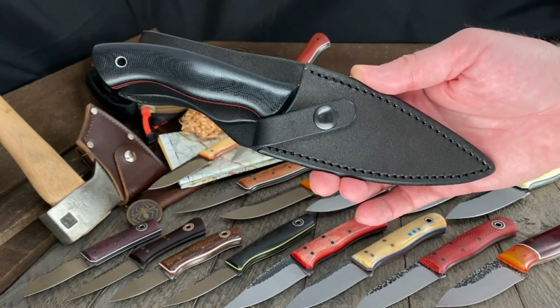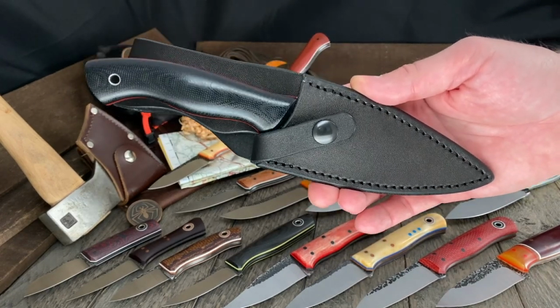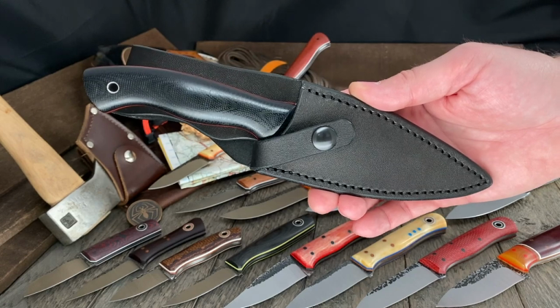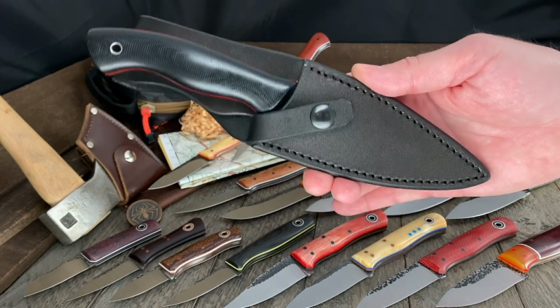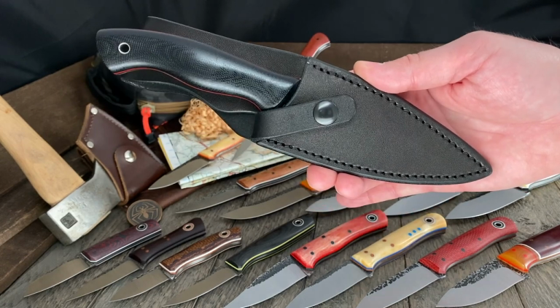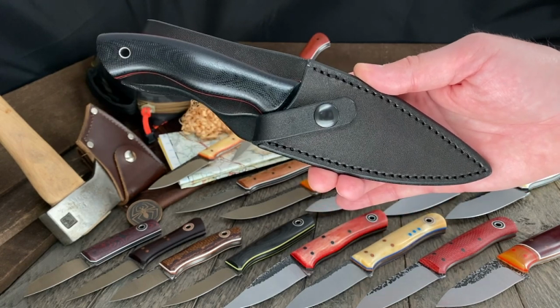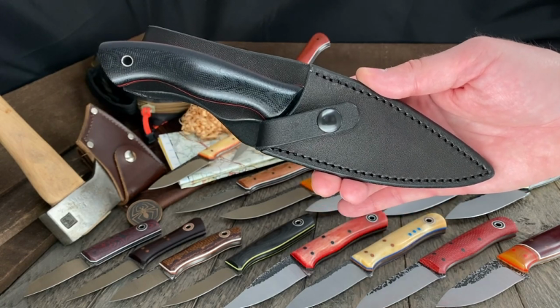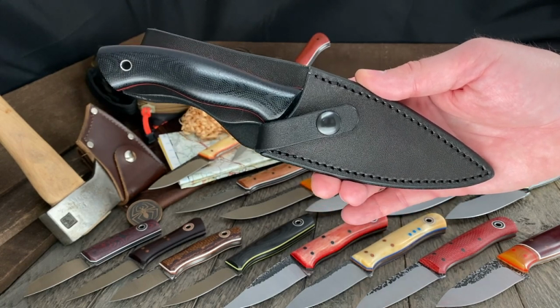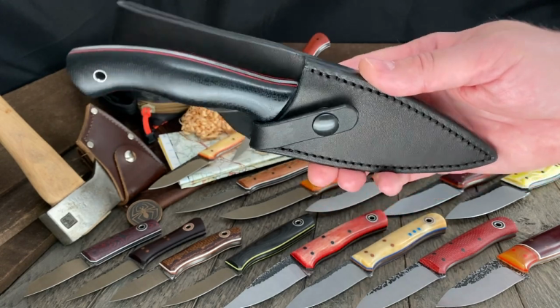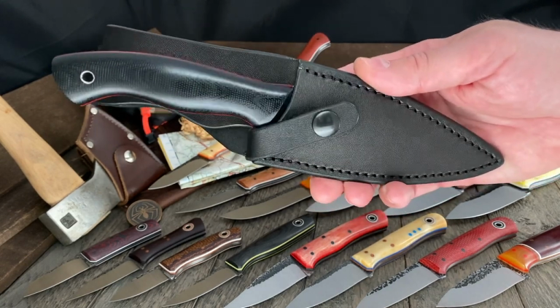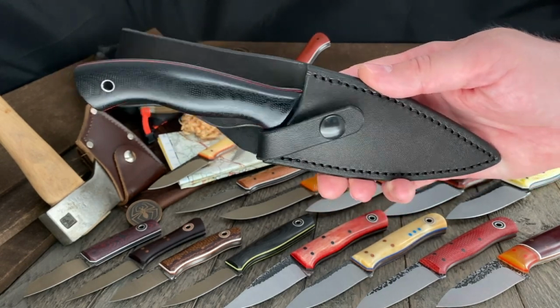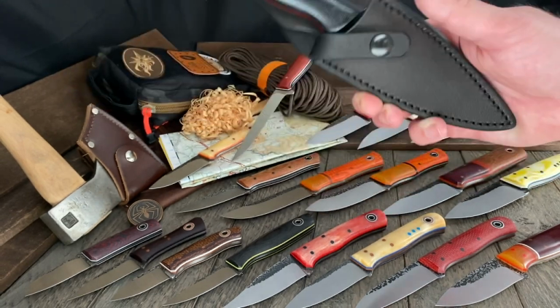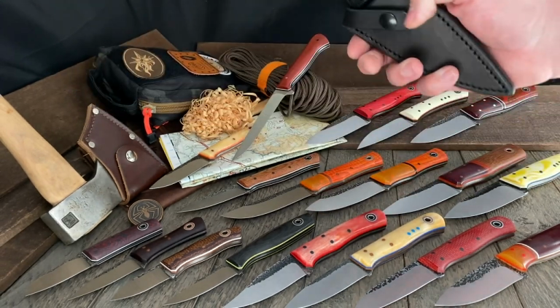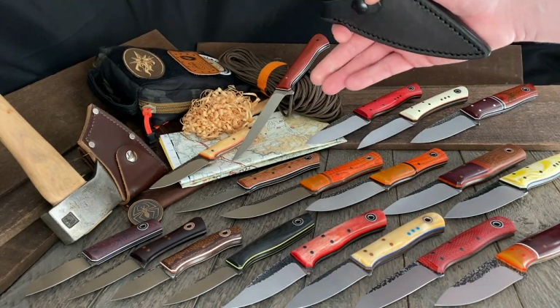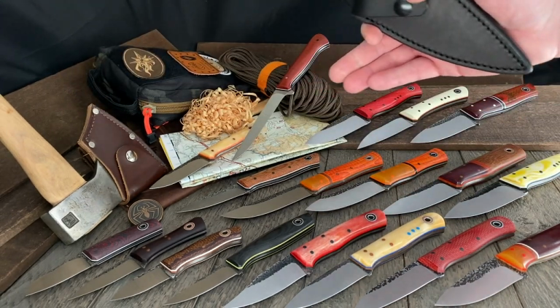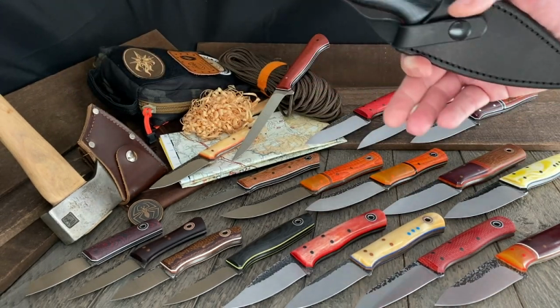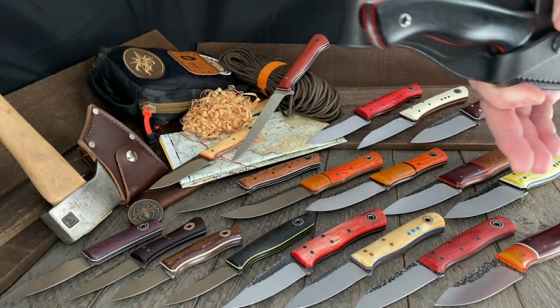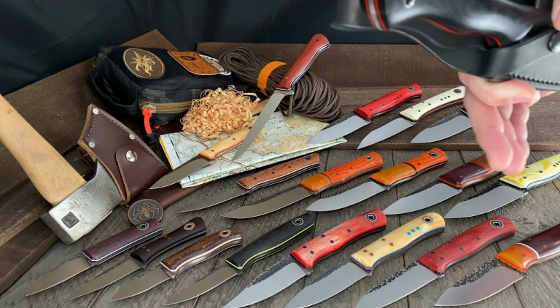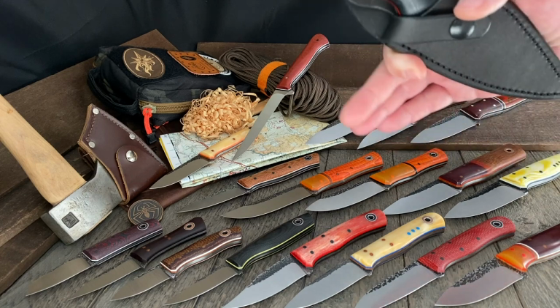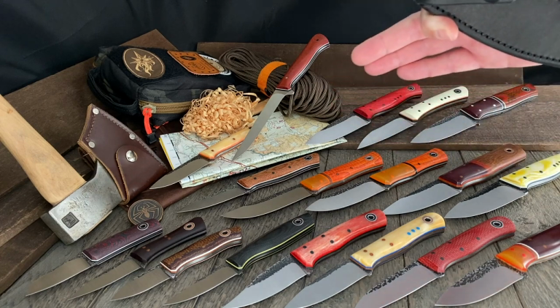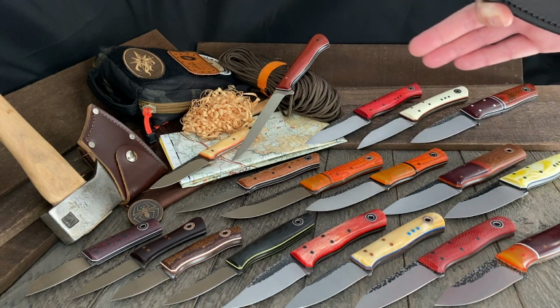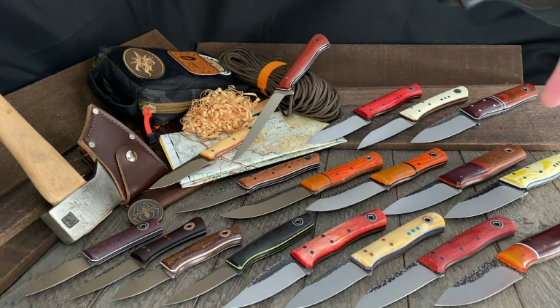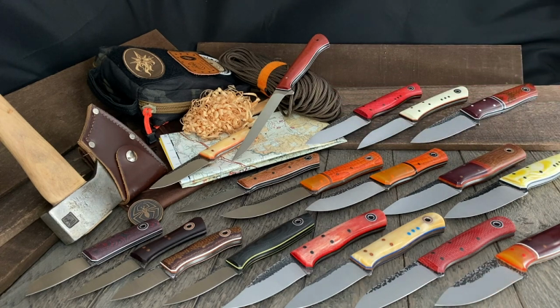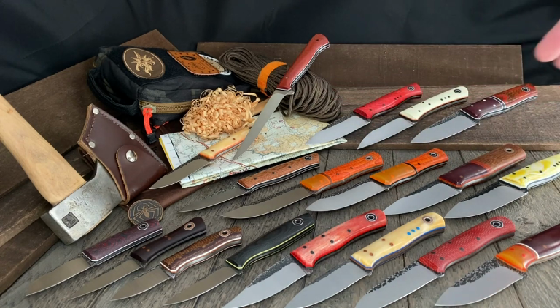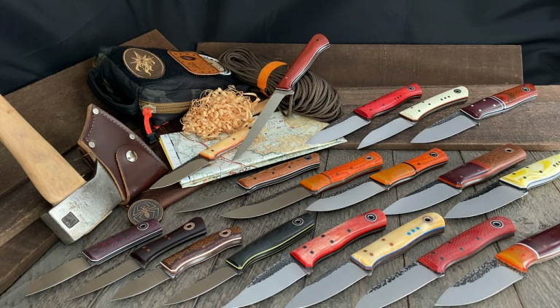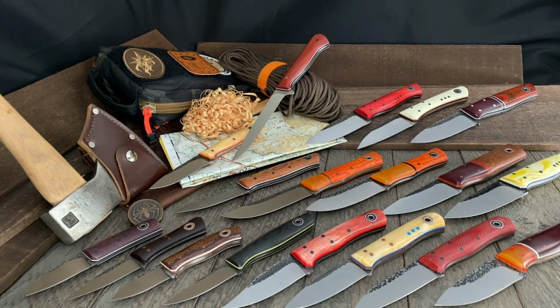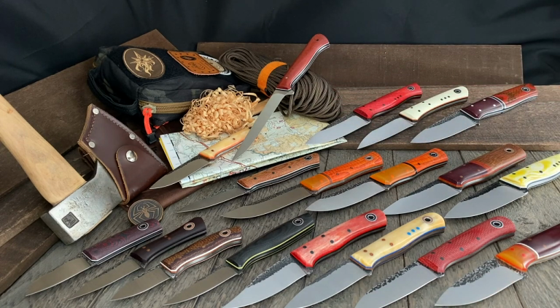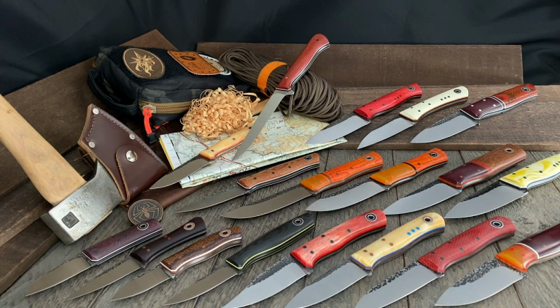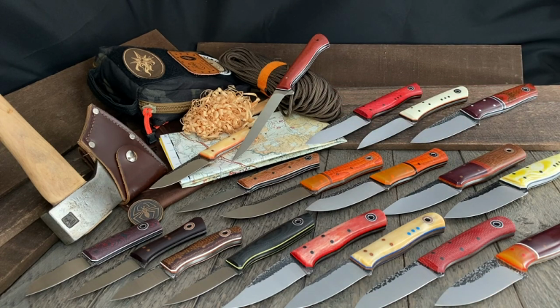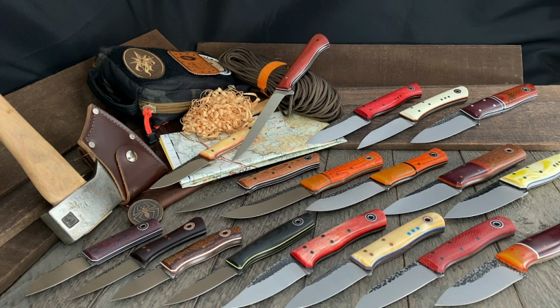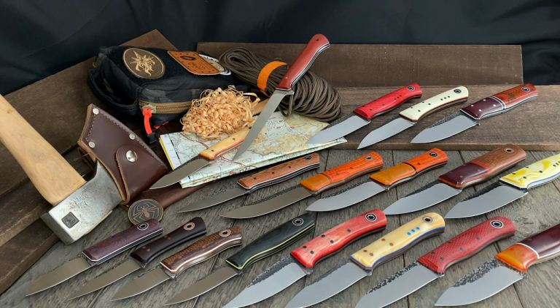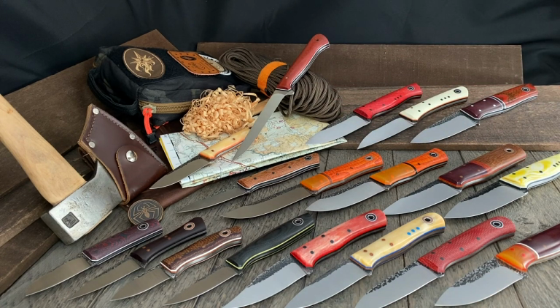And that's your Fiddleback Friday. Remember — until next week, life's too short to carry an ugly knife. Get yourself a Warlander, a JB Knifeworks, or one of these awesome Fiddleback Forges with those out-of-this-world handle combos. See you guys next week.